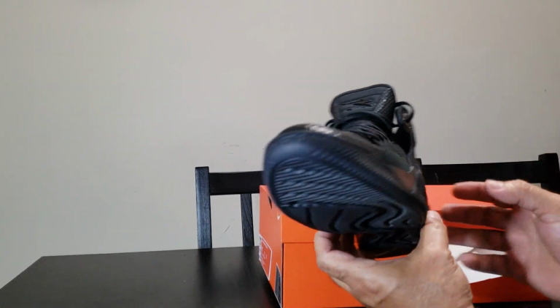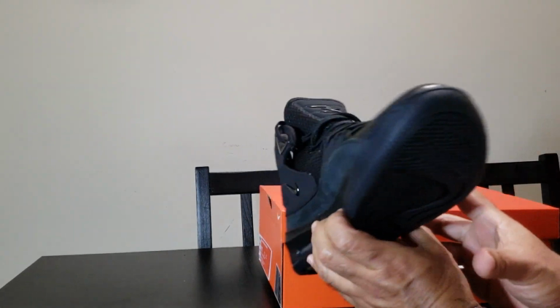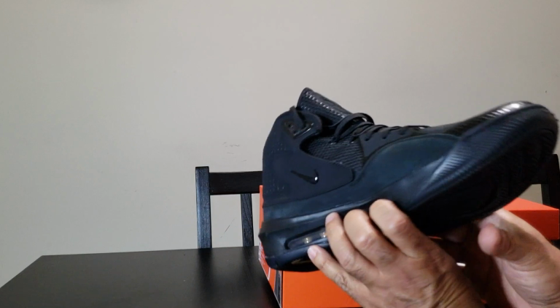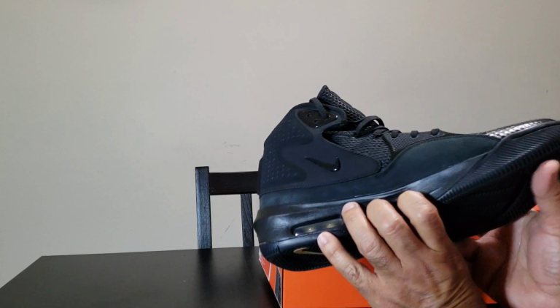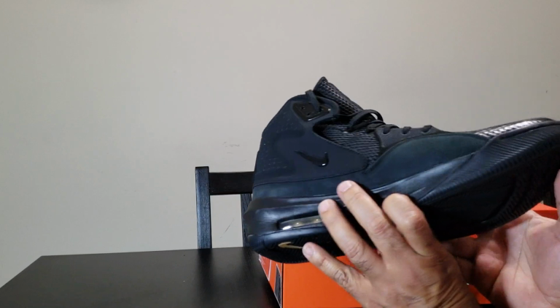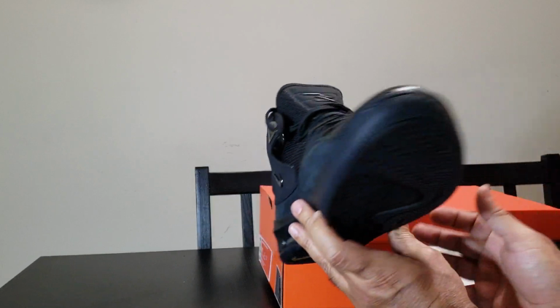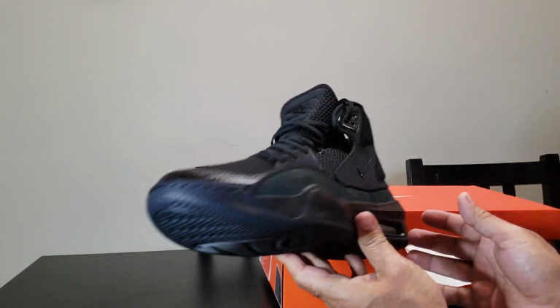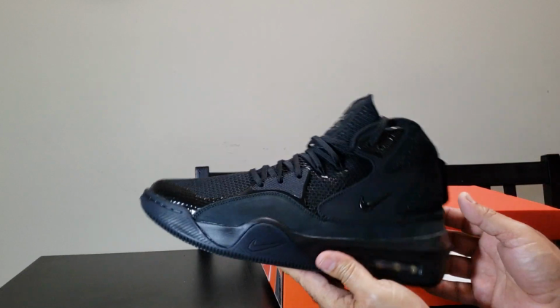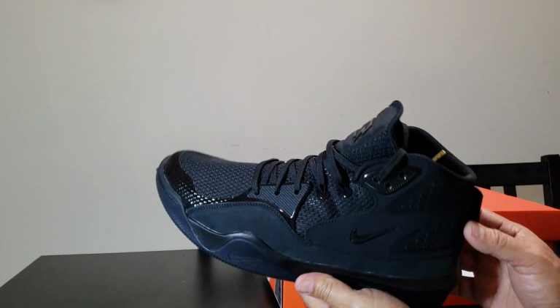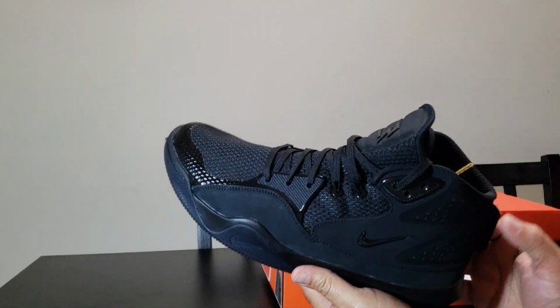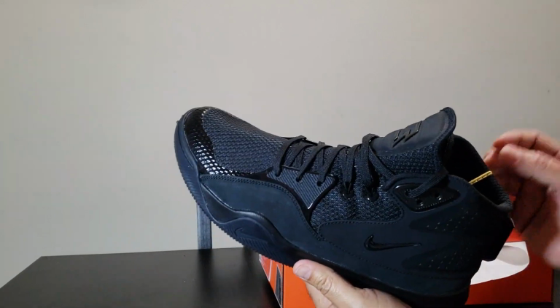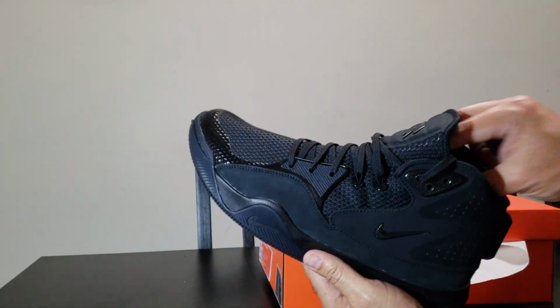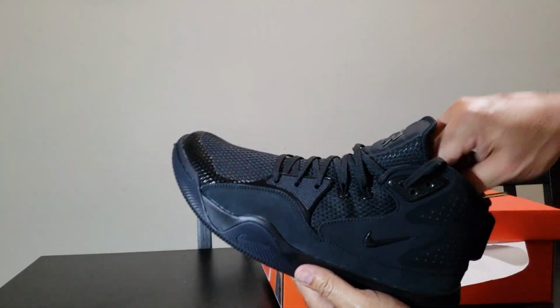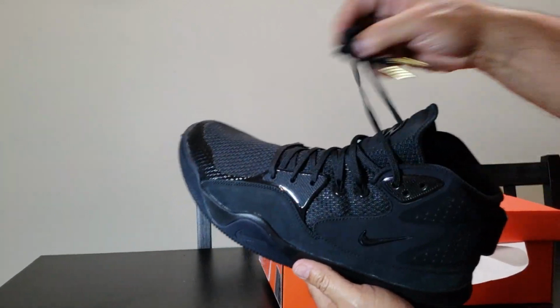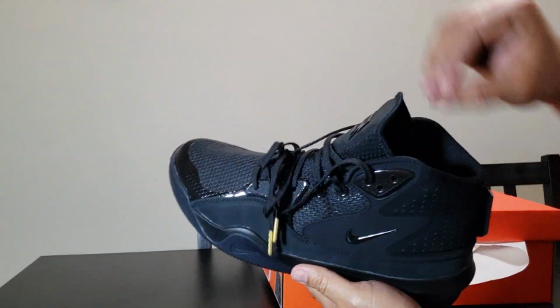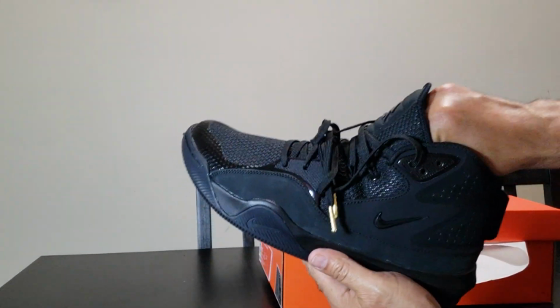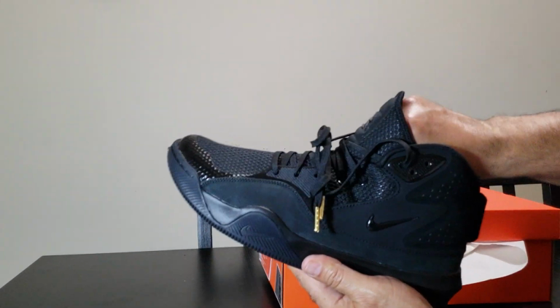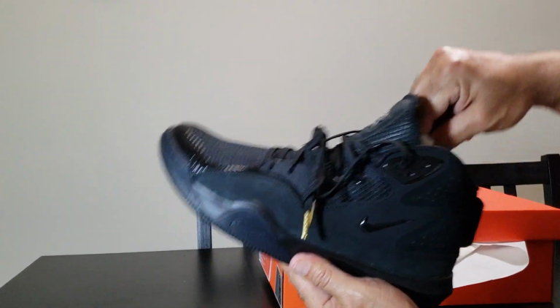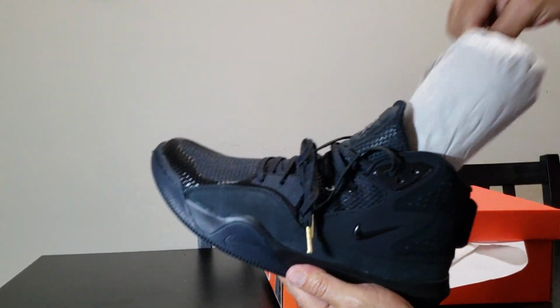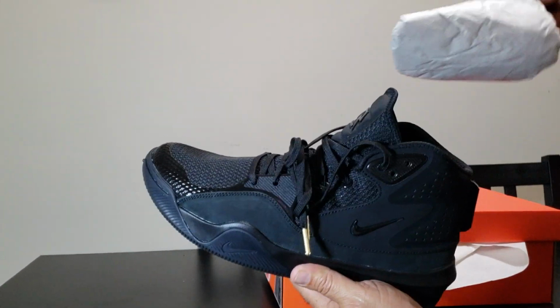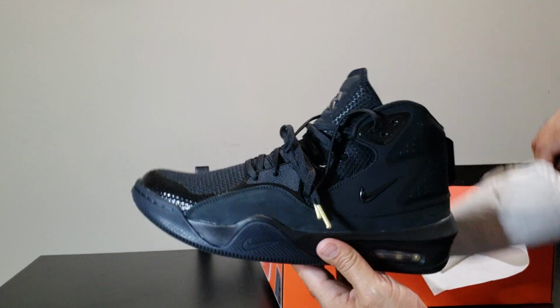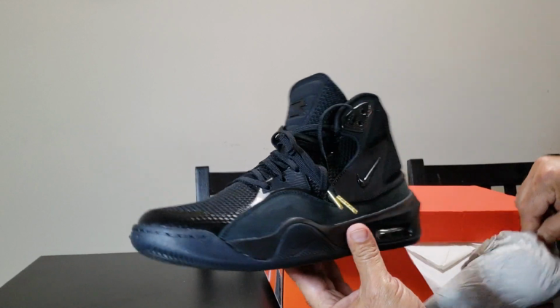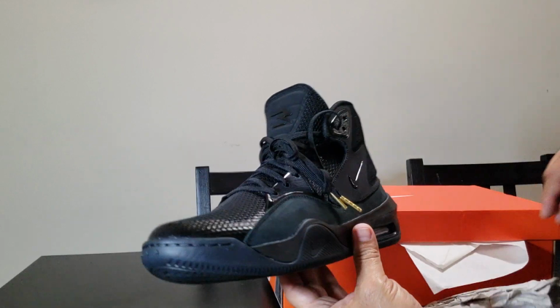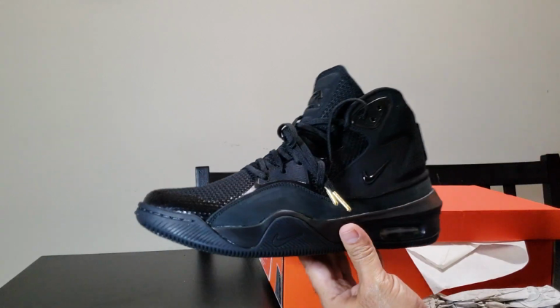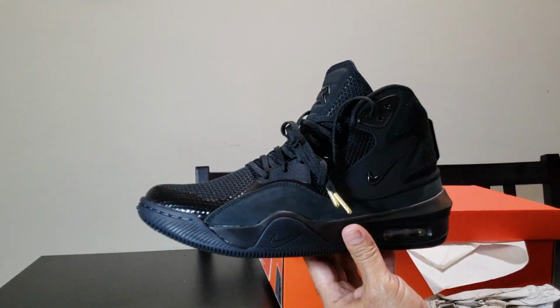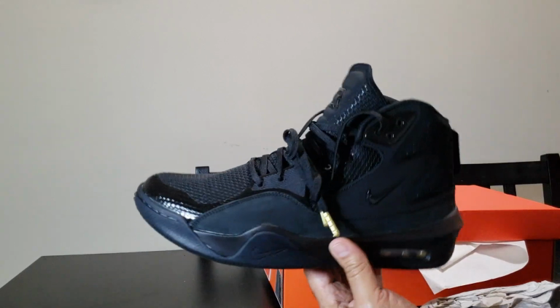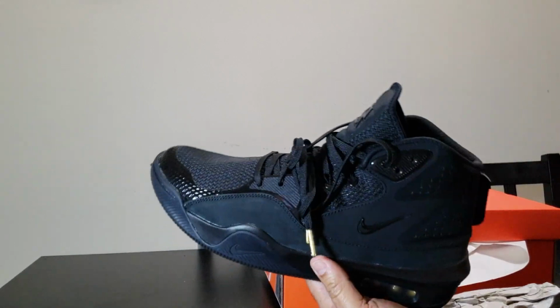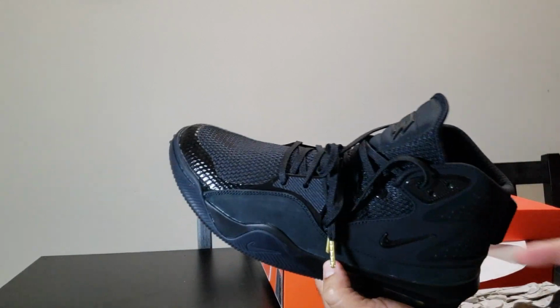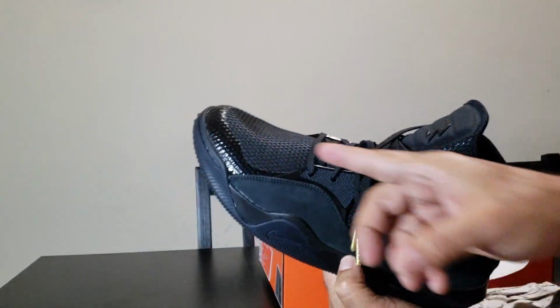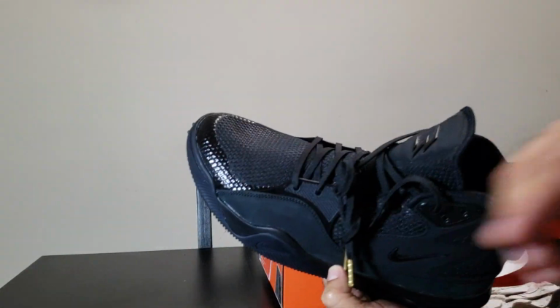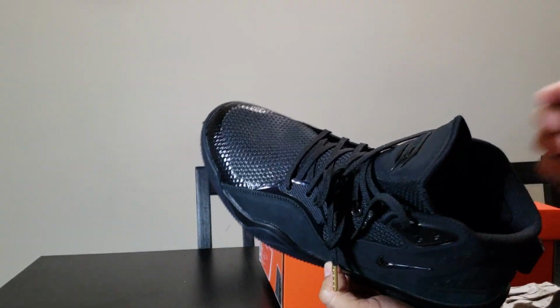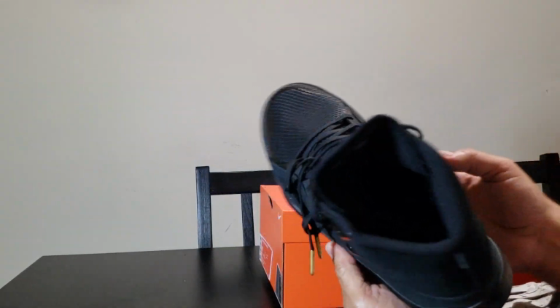Wow, these trainers are awesome. The color is all black with some shiny parts in here.